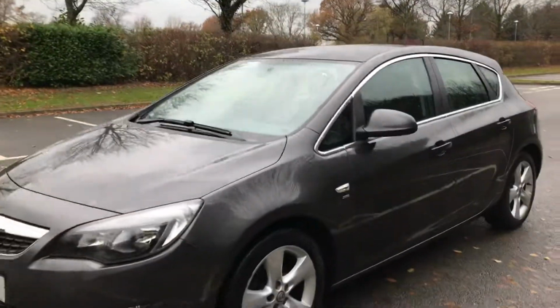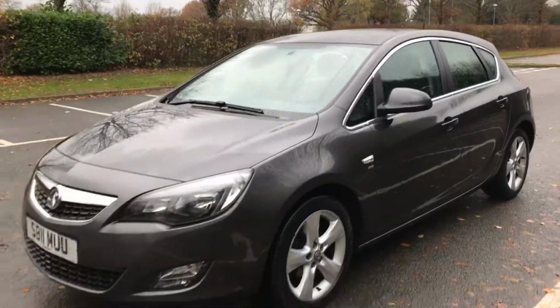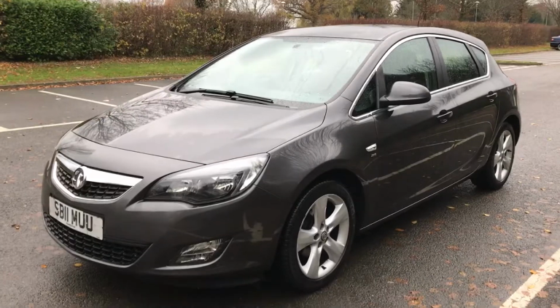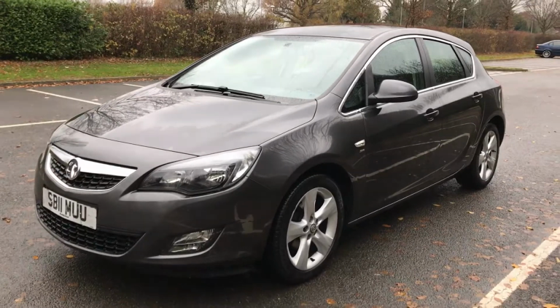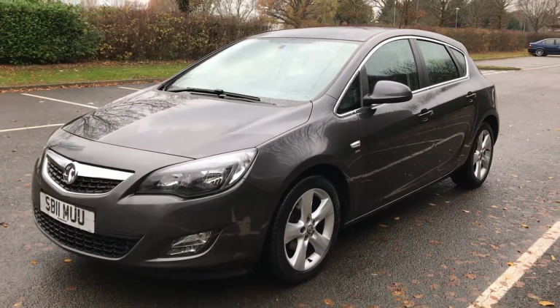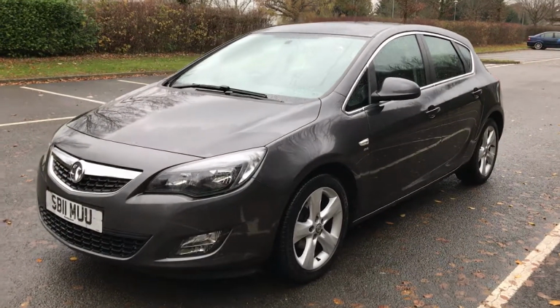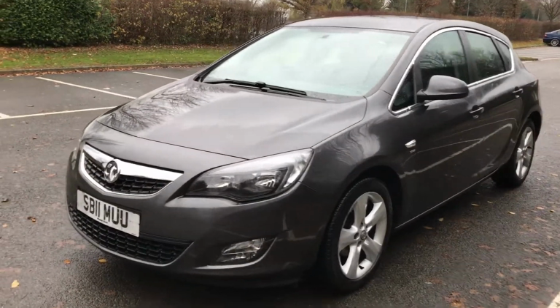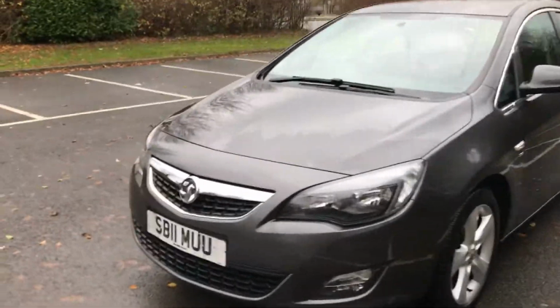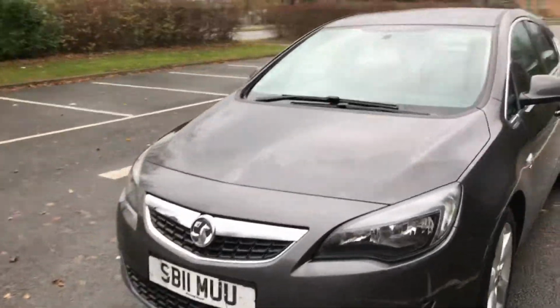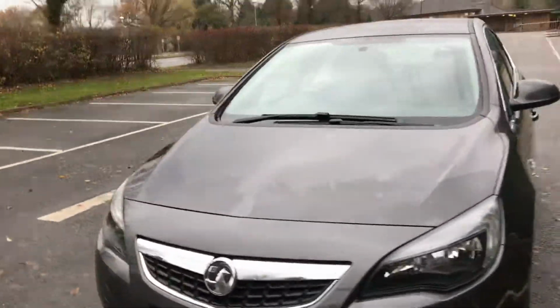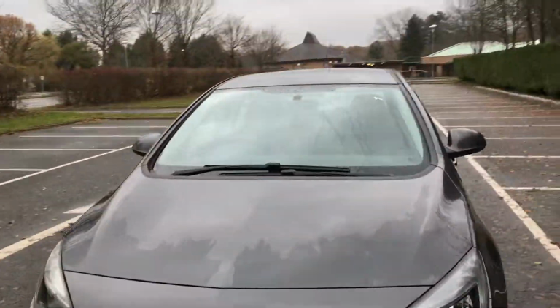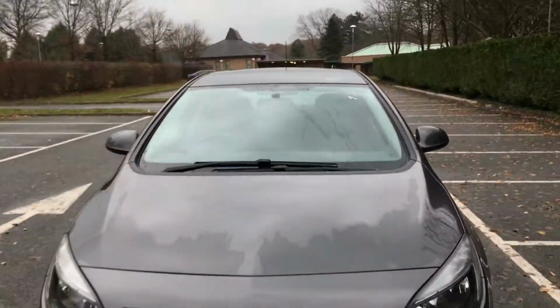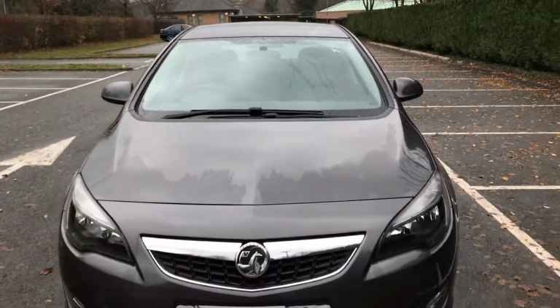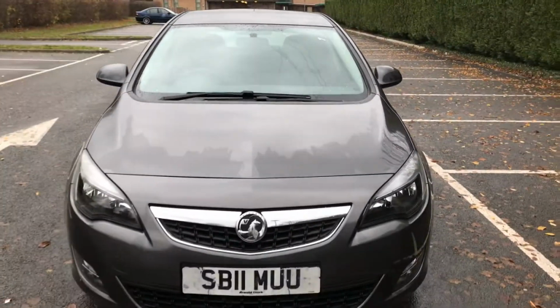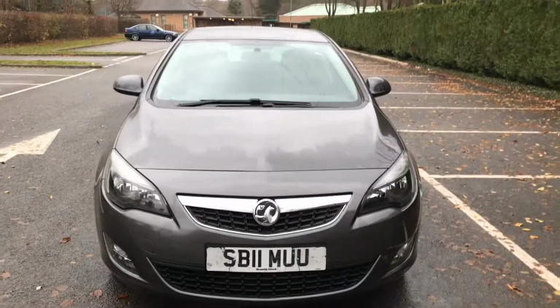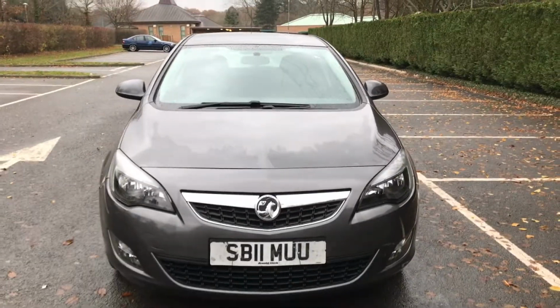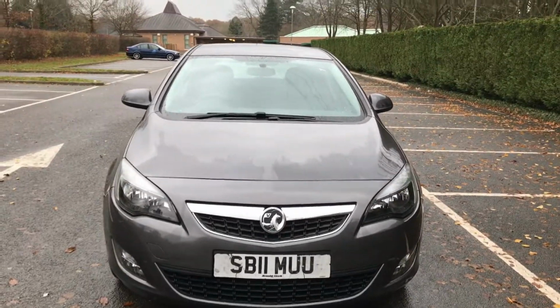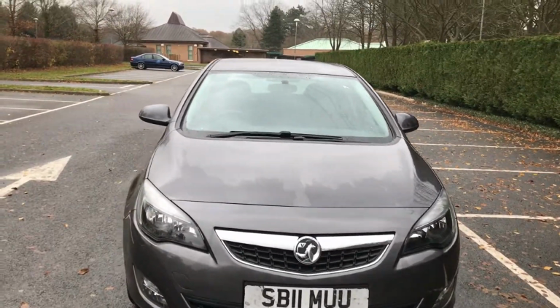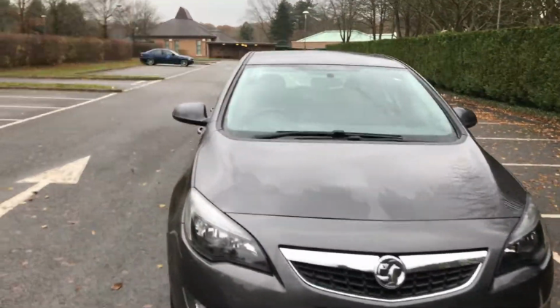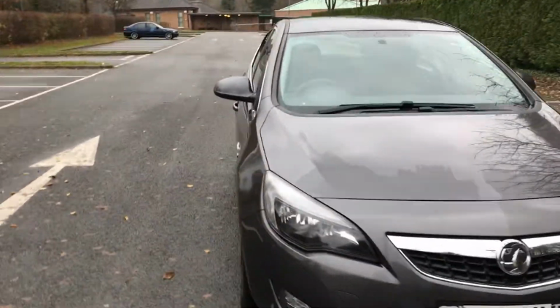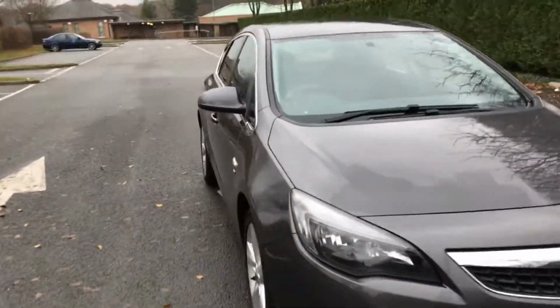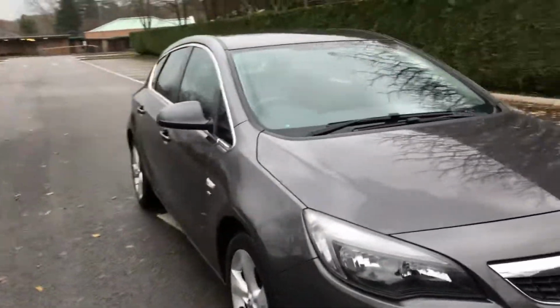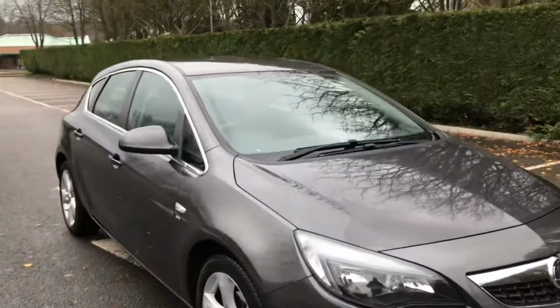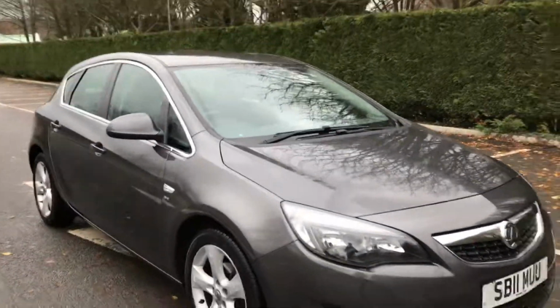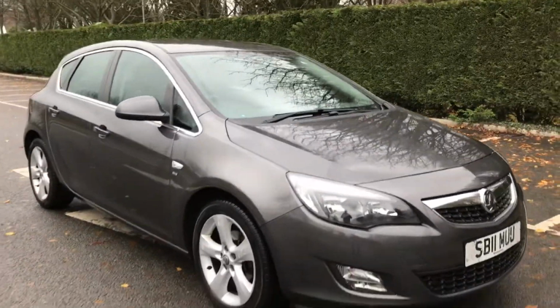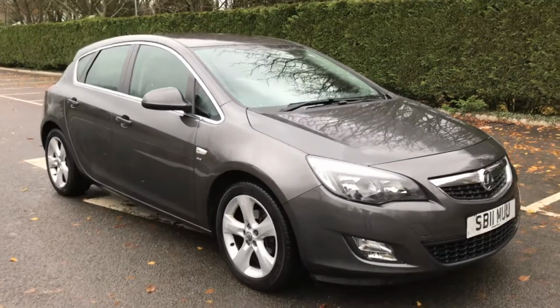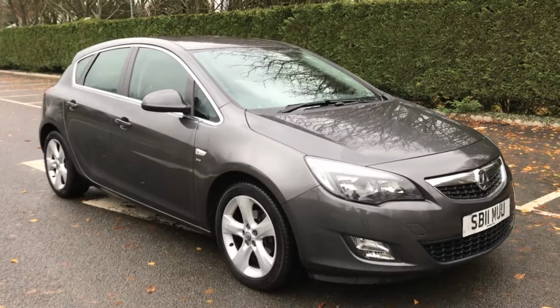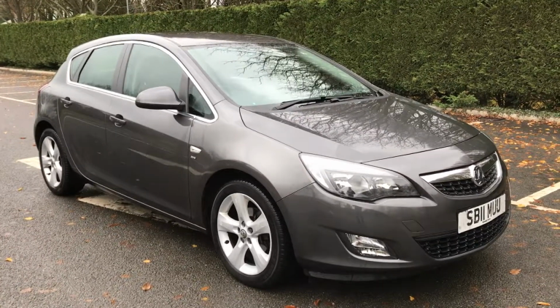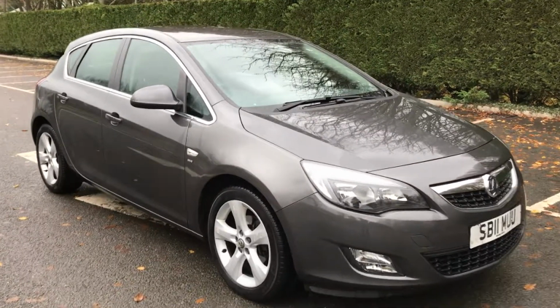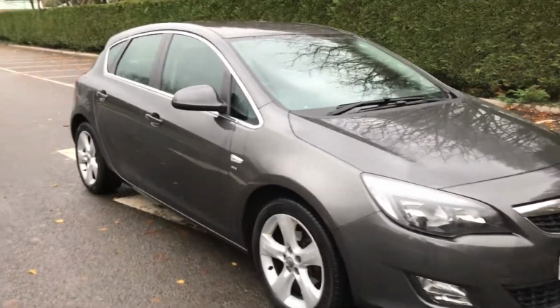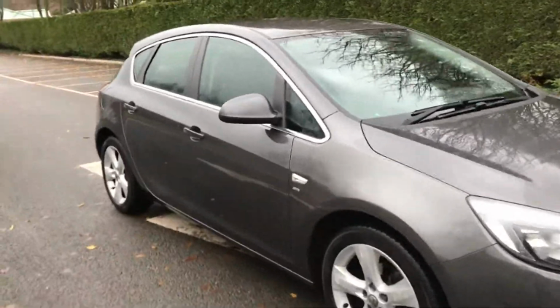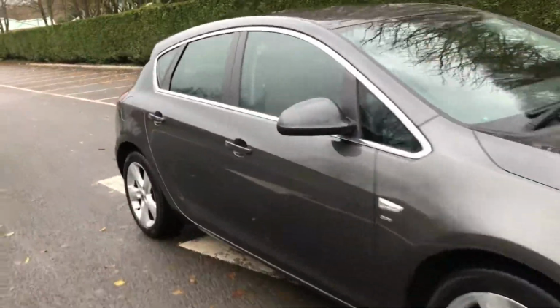68,000 miles, two owners. Hard to find these cars. I know the net's full of cars and they all look the same, but believe you me, by the time you've been dragged around looking at misdescribed rubbish, you'll be glad to clap eyes on this car.